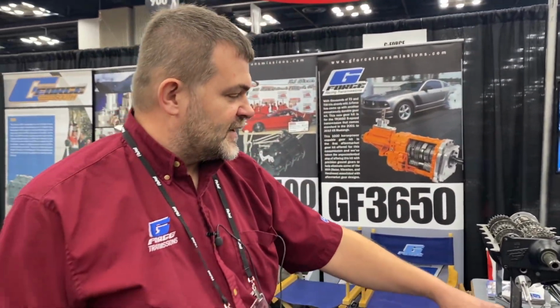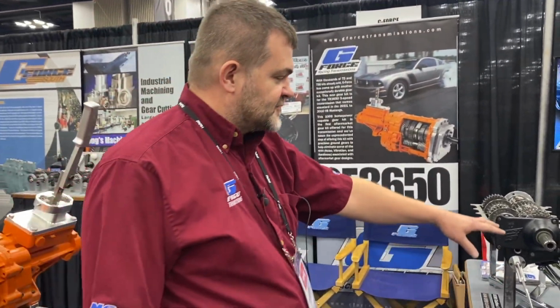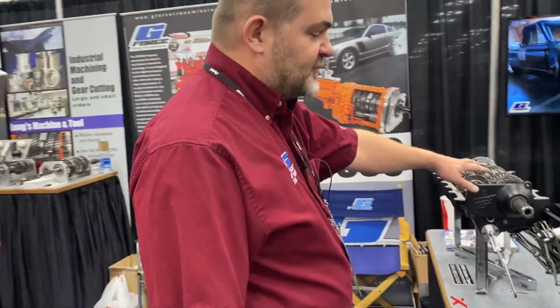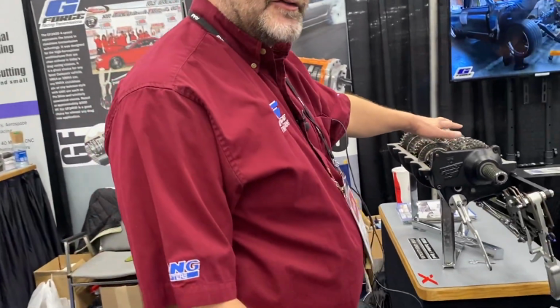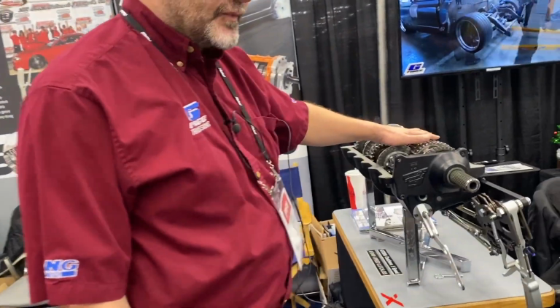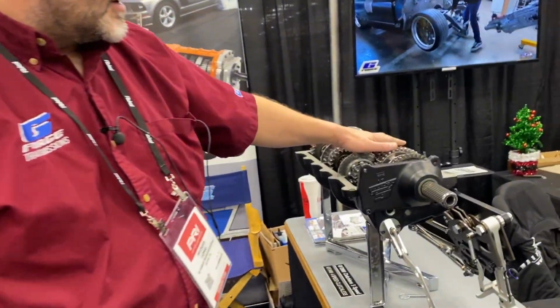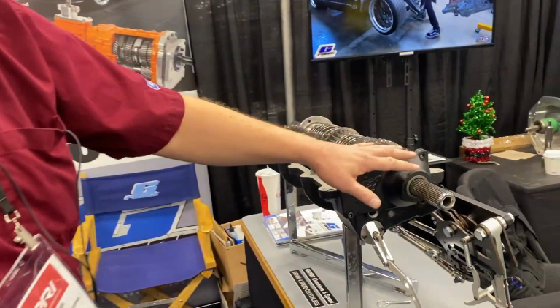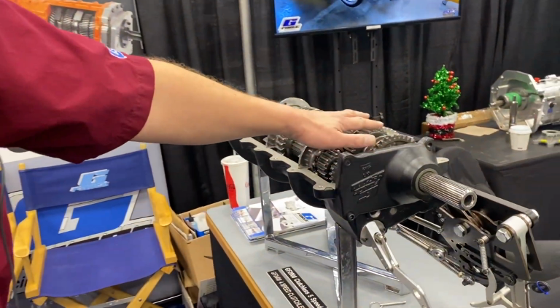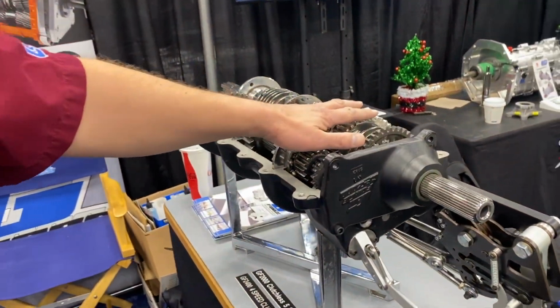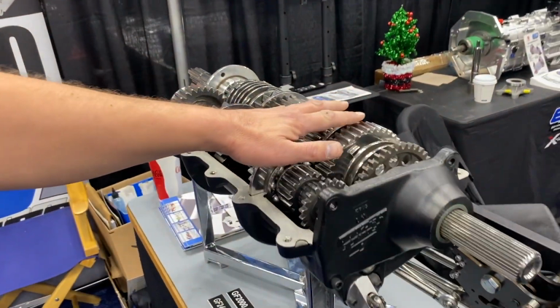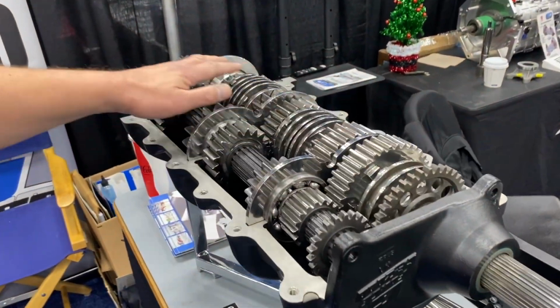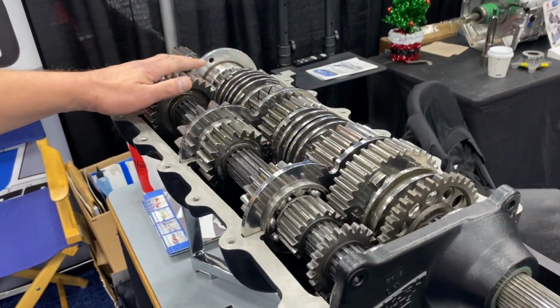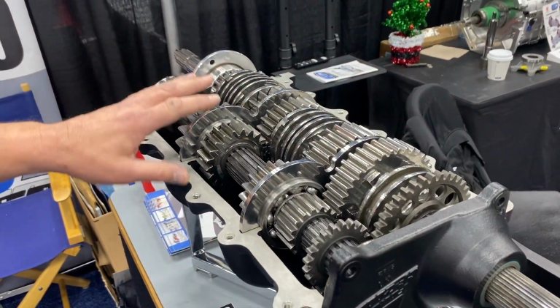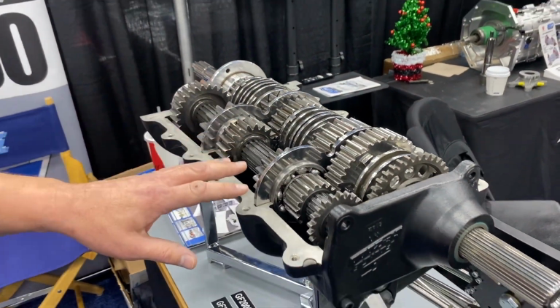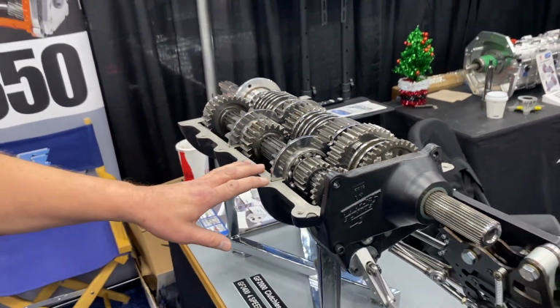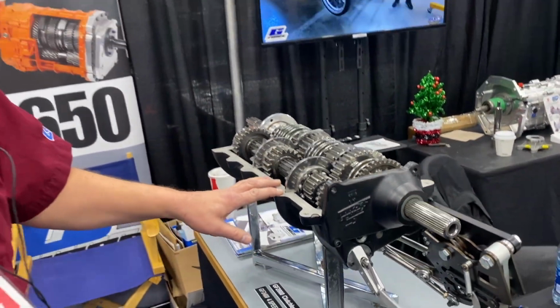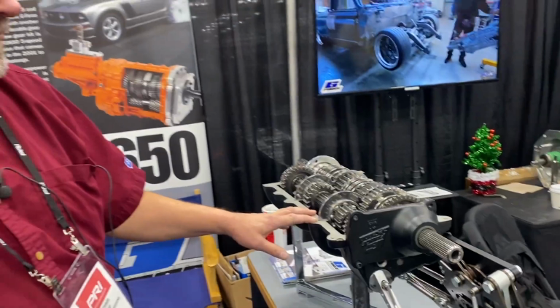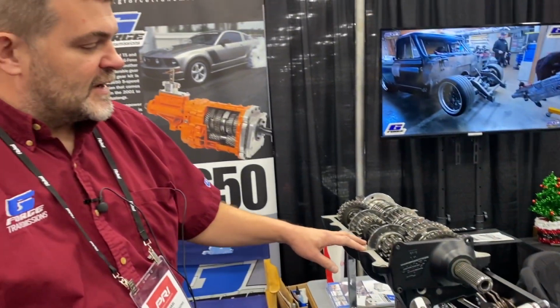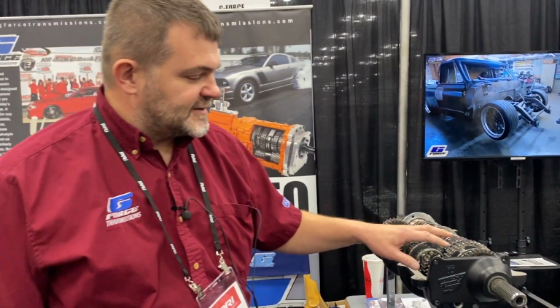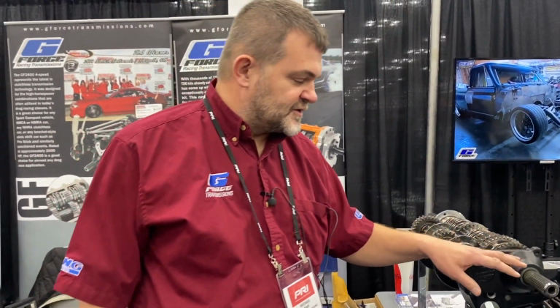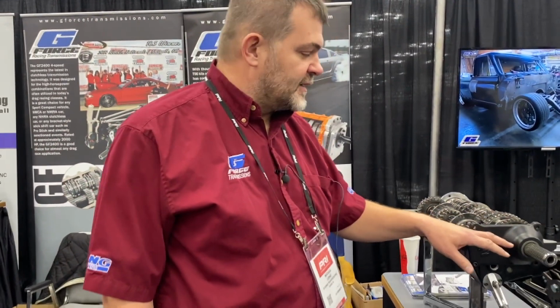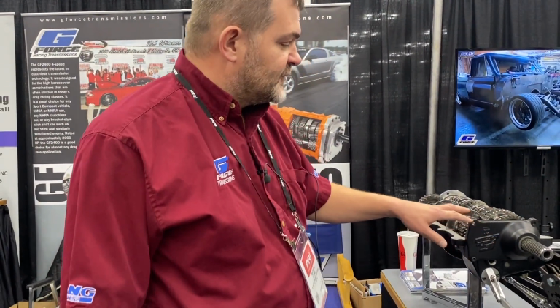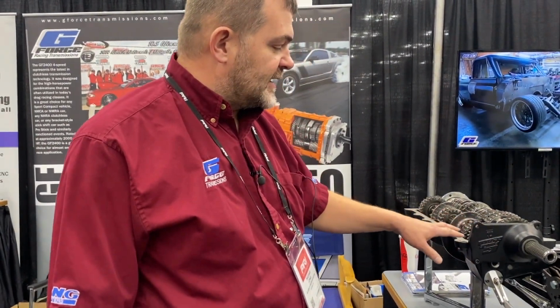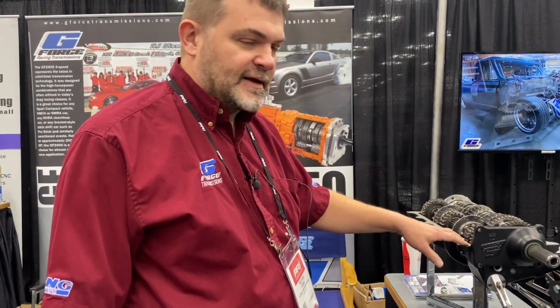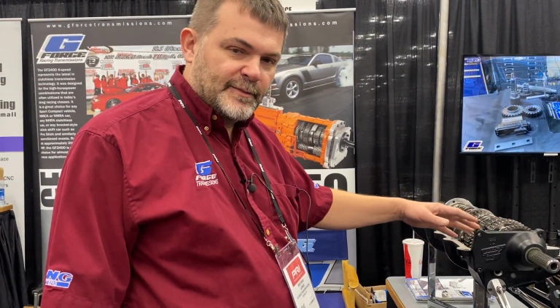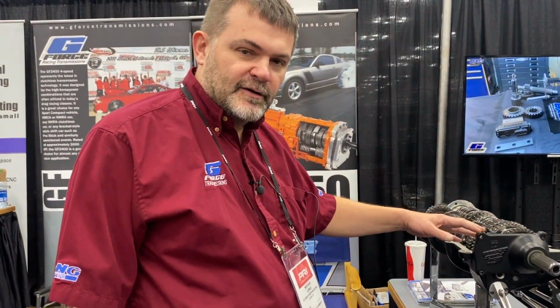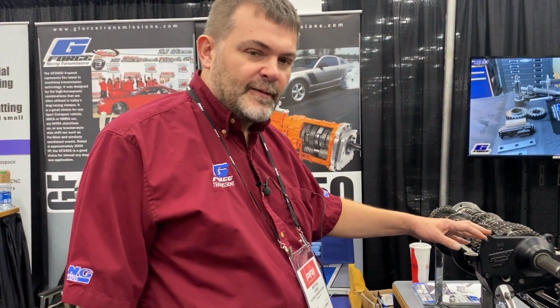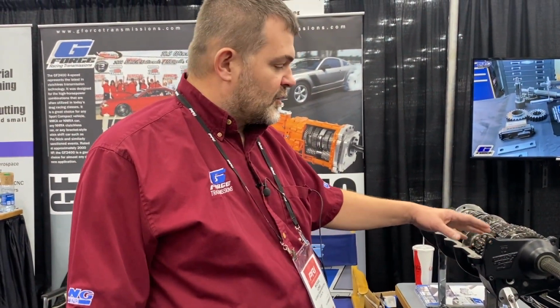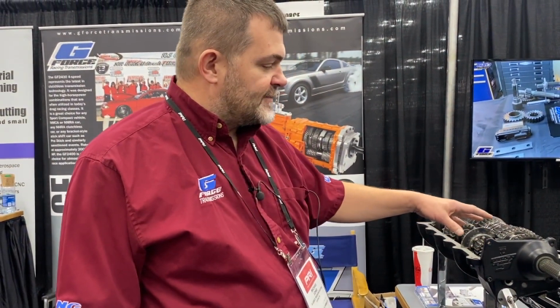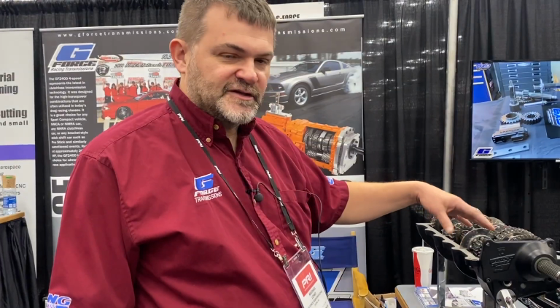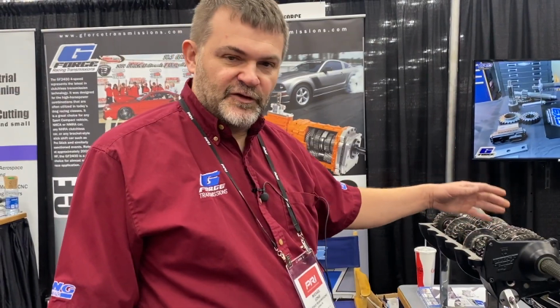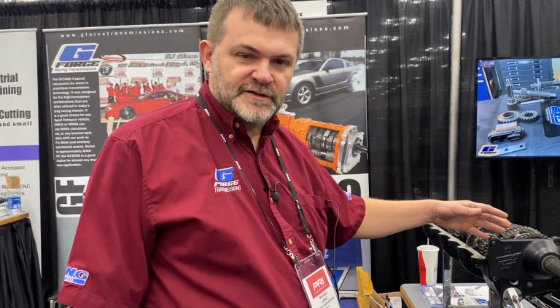And here's our GF2000. Drag race only, clutchless box, 5-speed, one-to-one fifth gear. Similar to what you'd run in any competitor car or anything that's going to be fully clutchless.